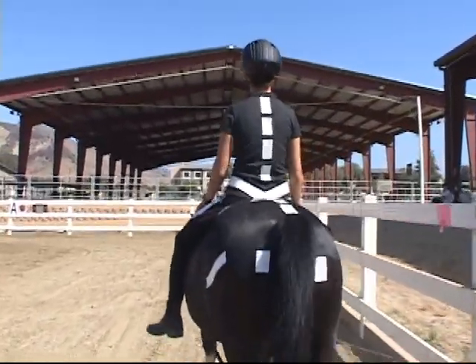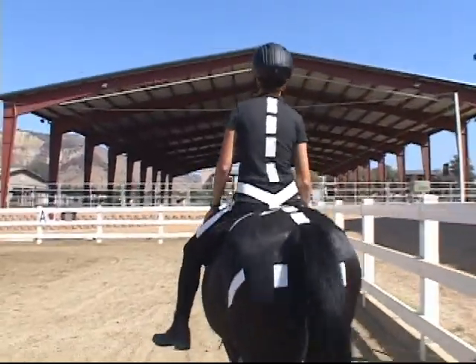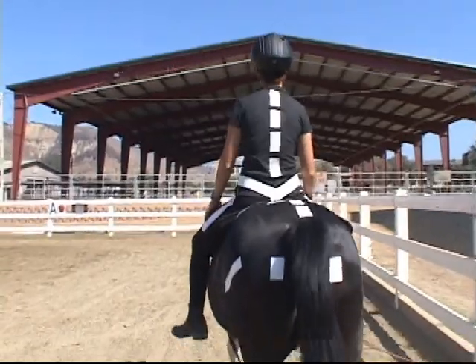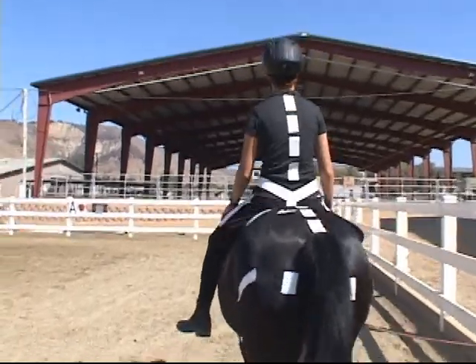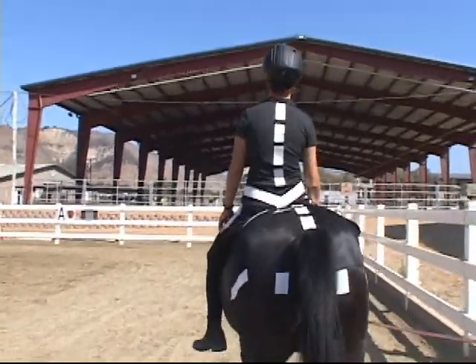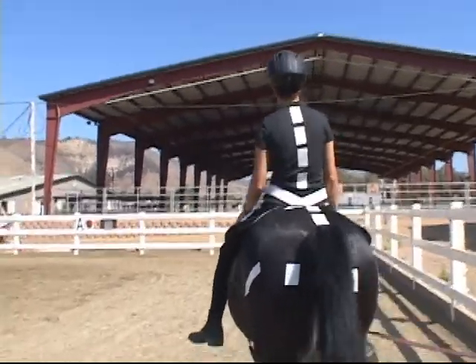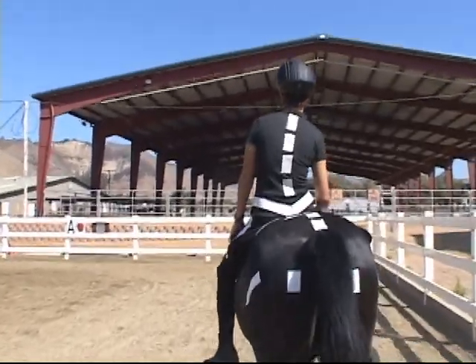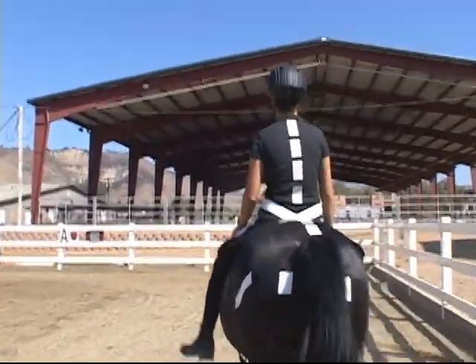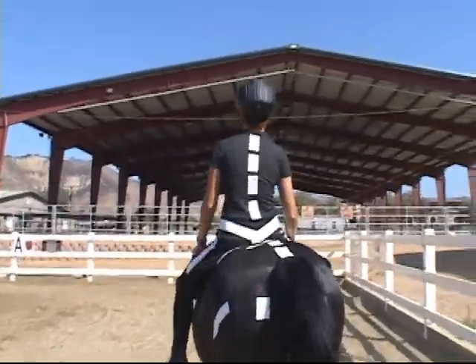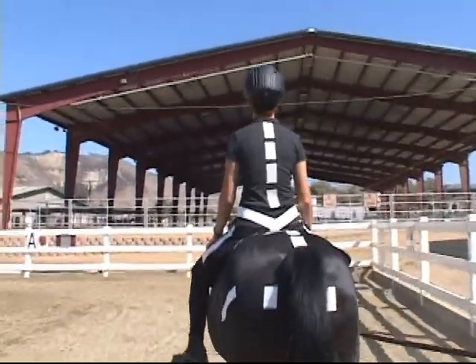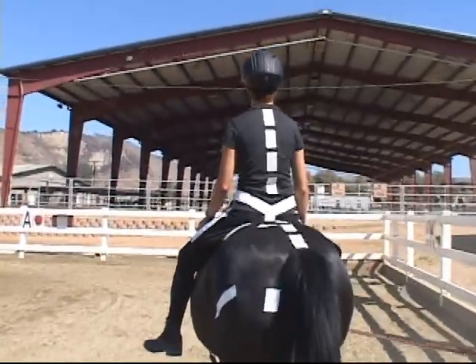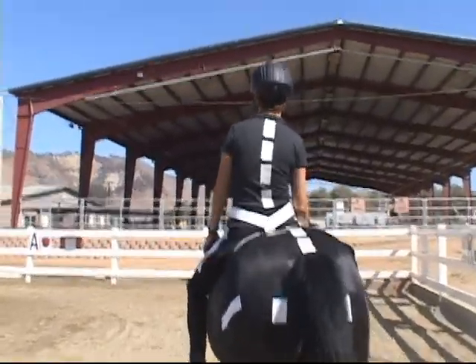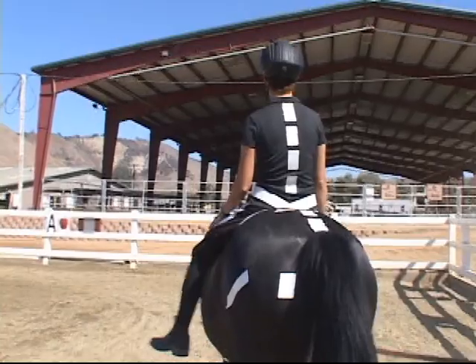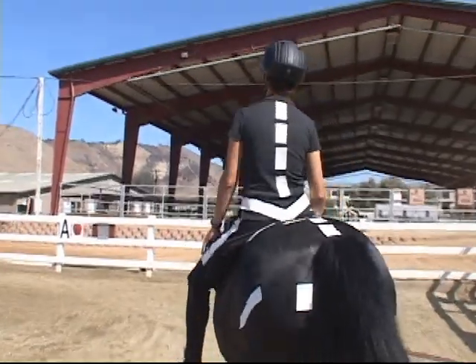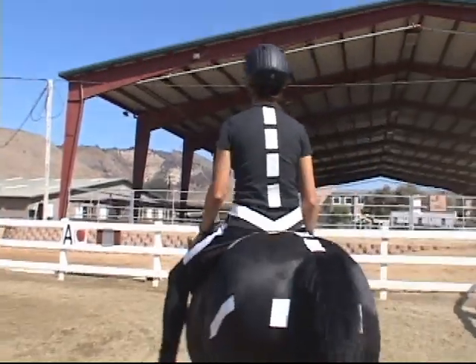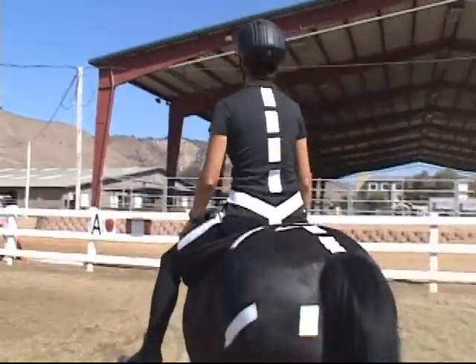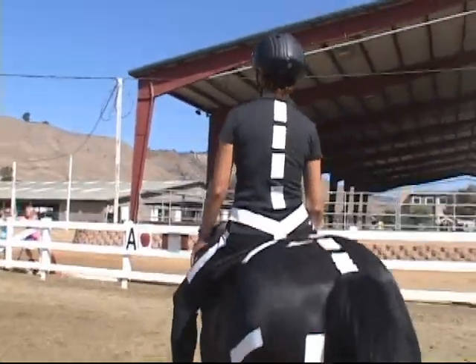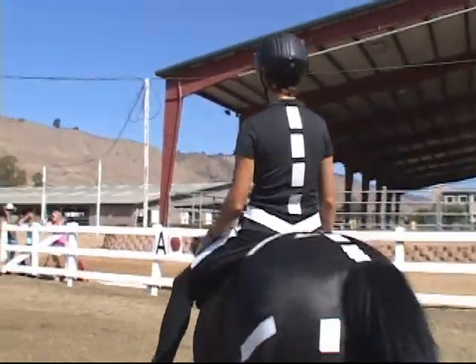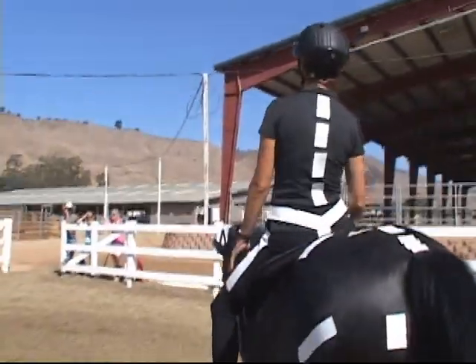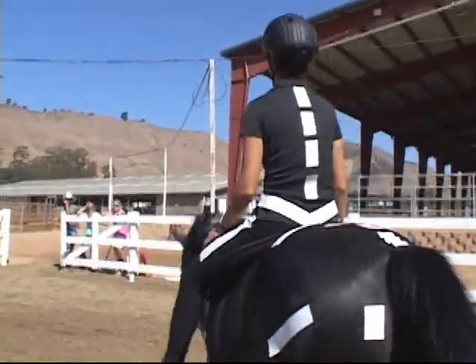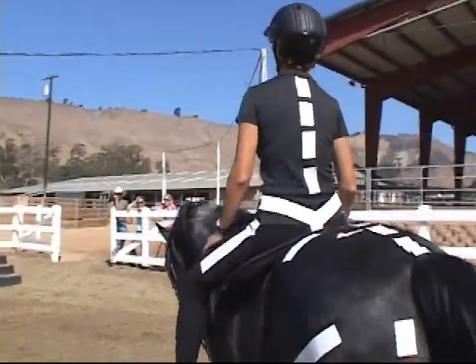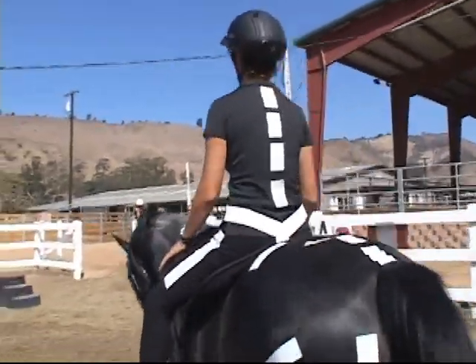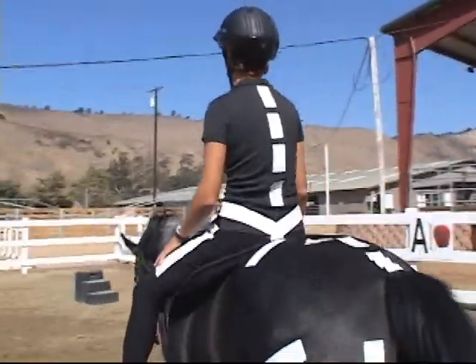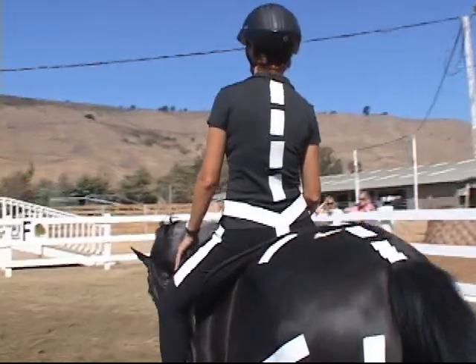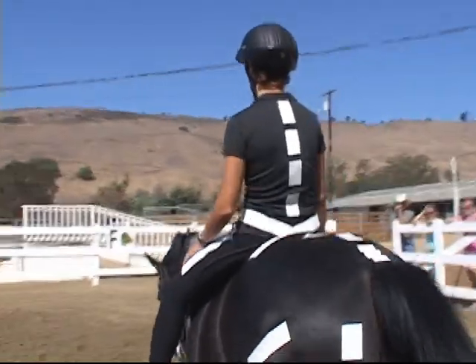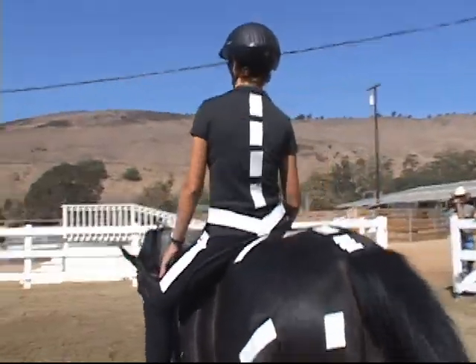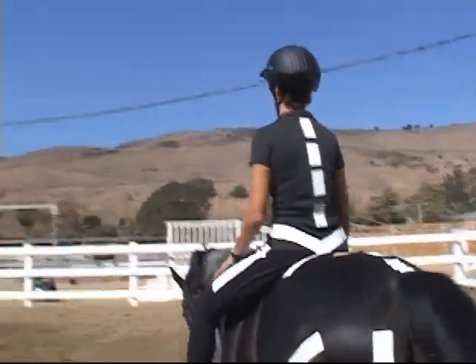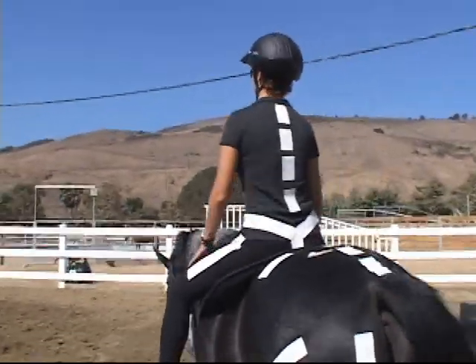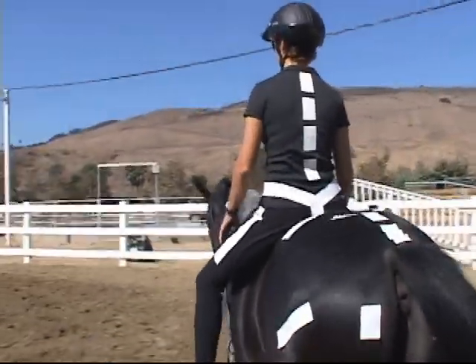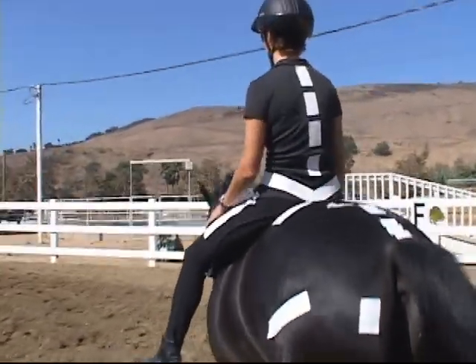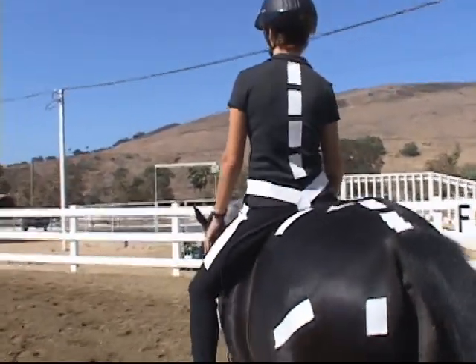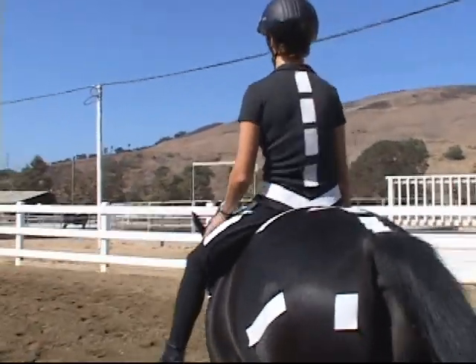There's no piece of therapy equipment that can mimic the same three-dimensional movement. This three-dimensional movement is the same movement shown when the rider is walking on the ground. So essentially, as the rider sits on the horse, she's getting the same three-dimensional movement as a person walking on the ground.